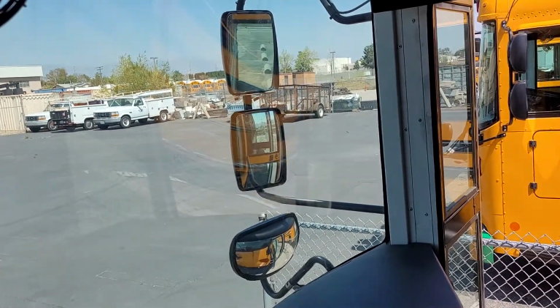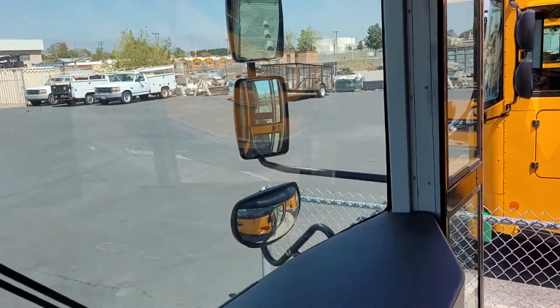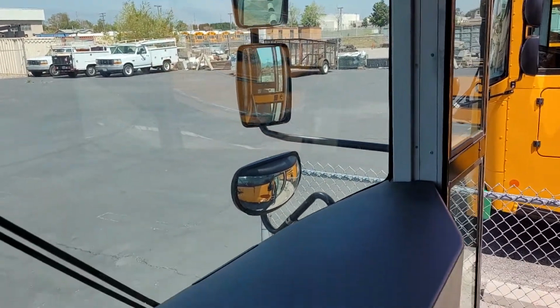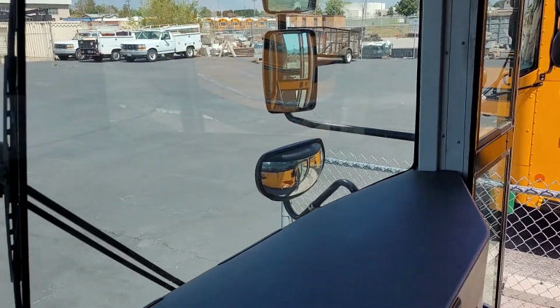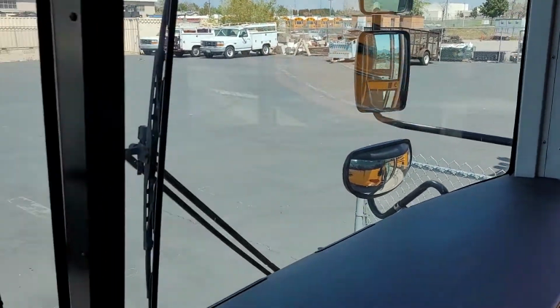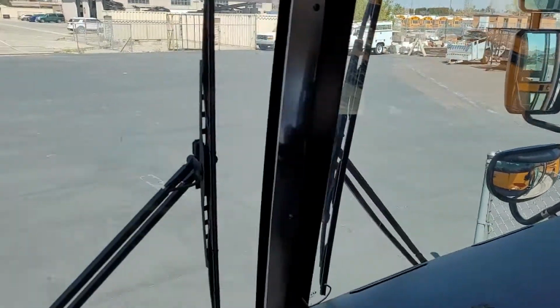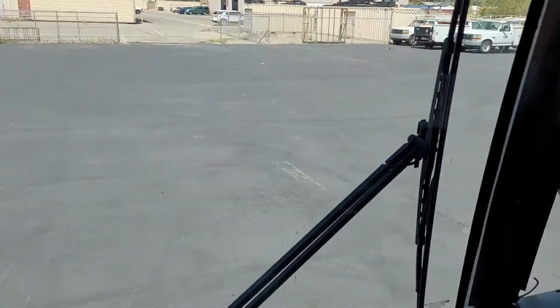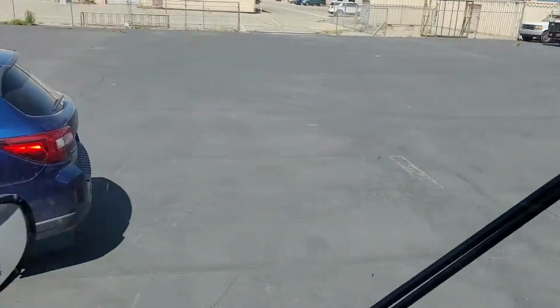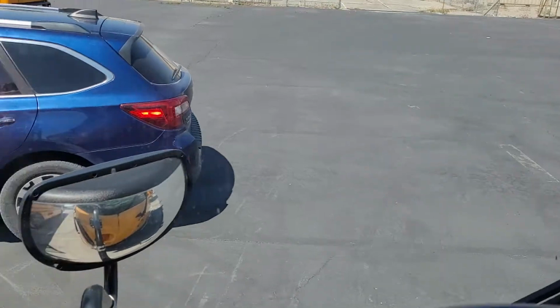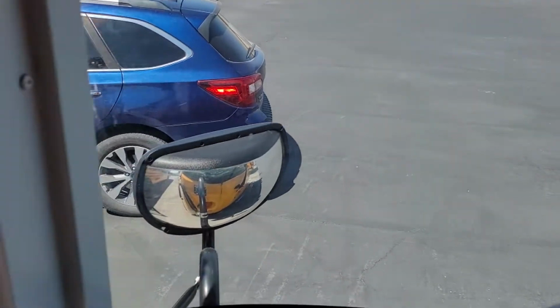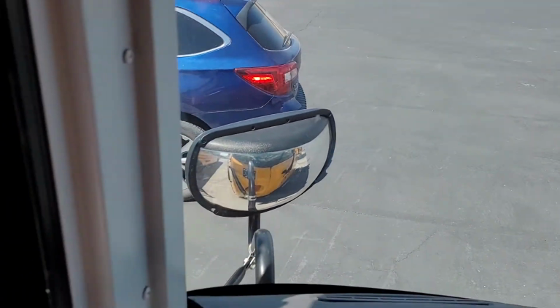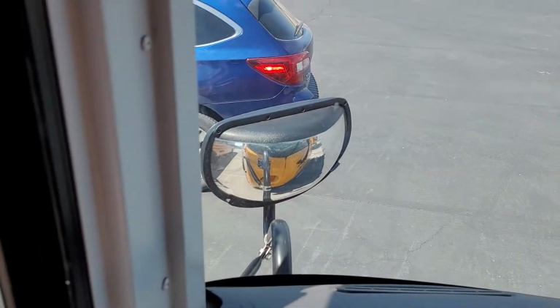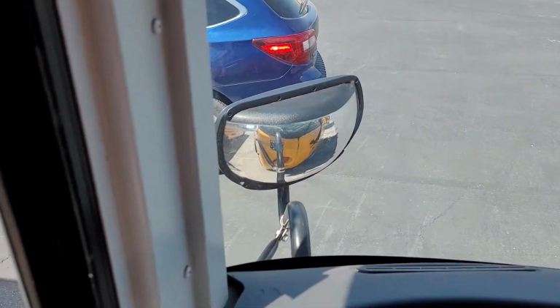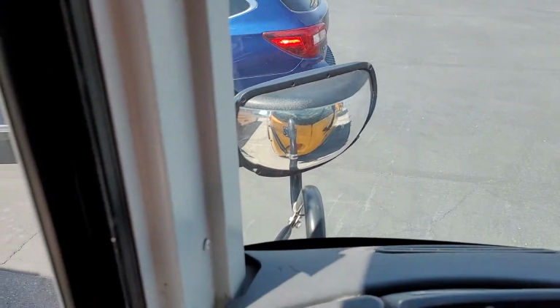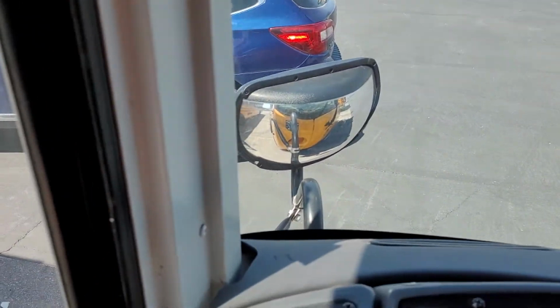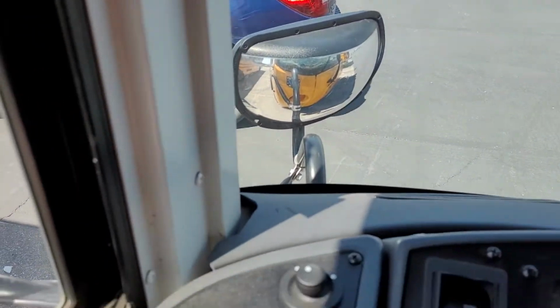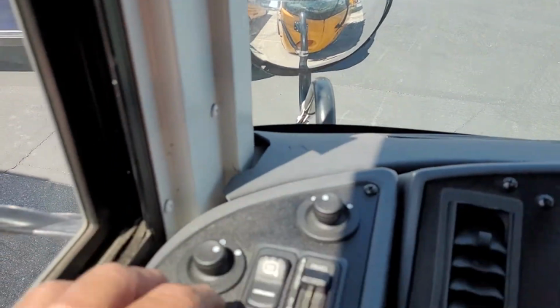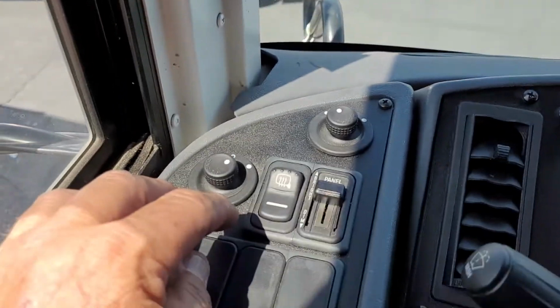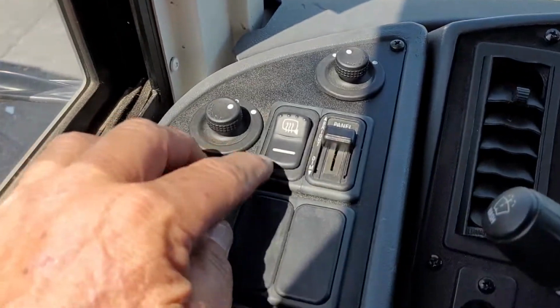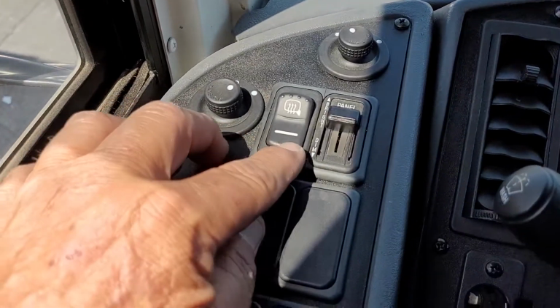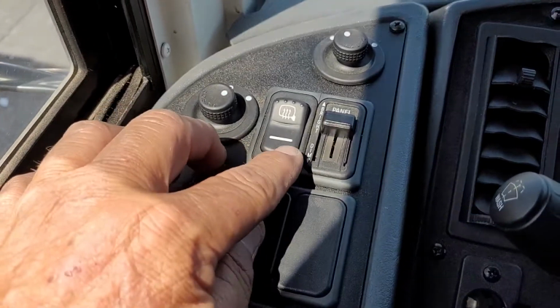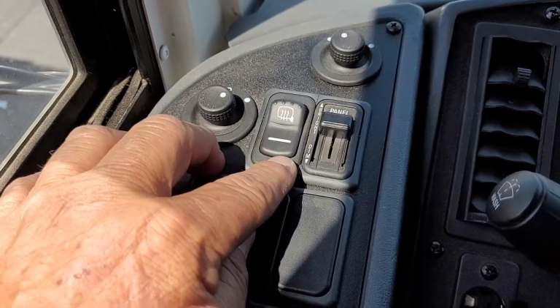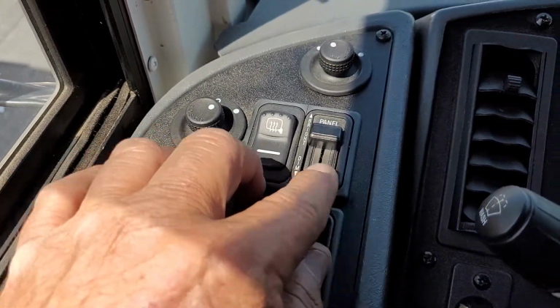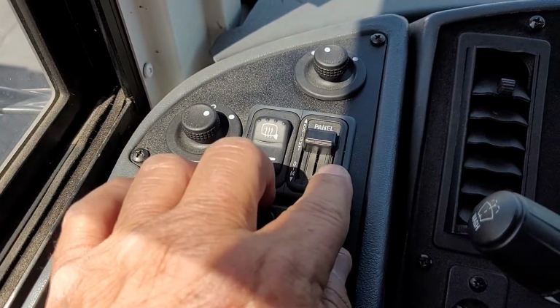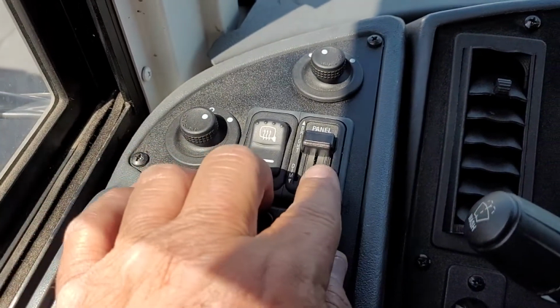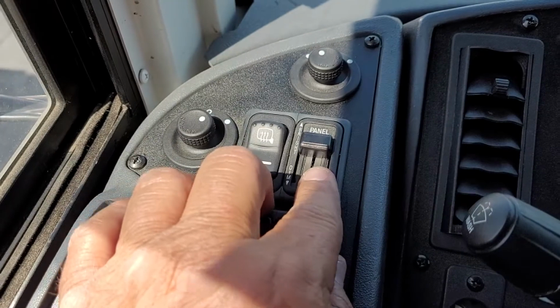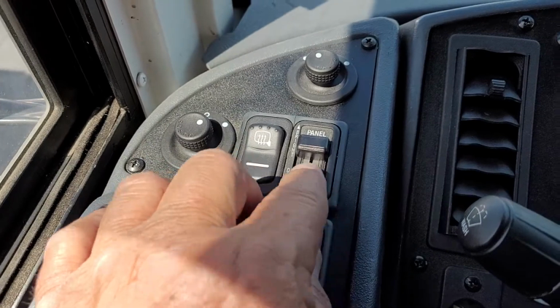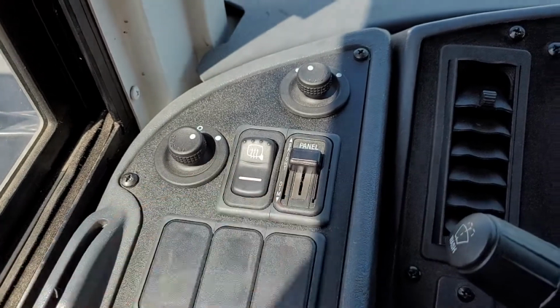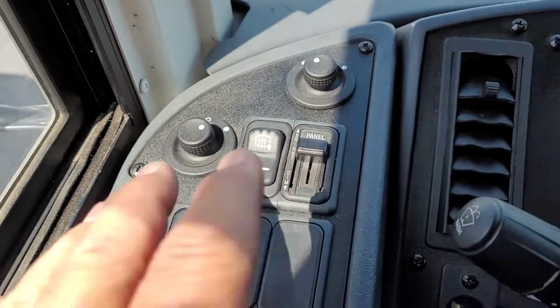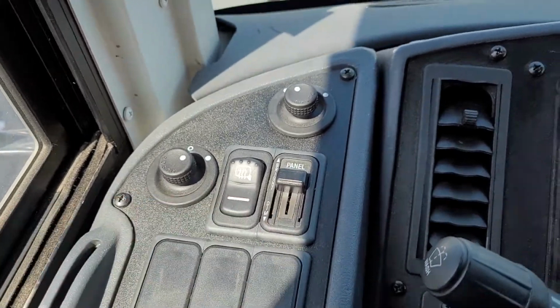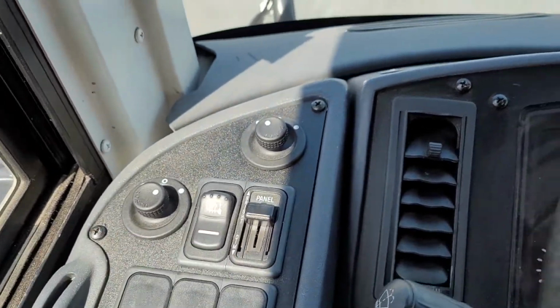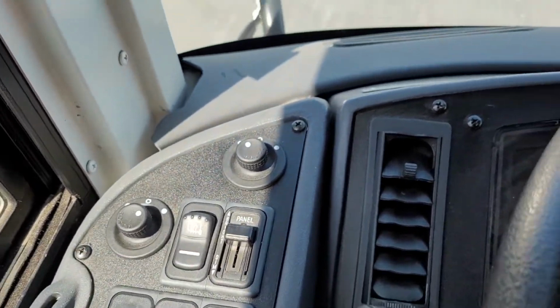And of course our crossover mirrors and our lights are heated, and that's the switch here. This is your instrument panel — you can make it brighter or darker.